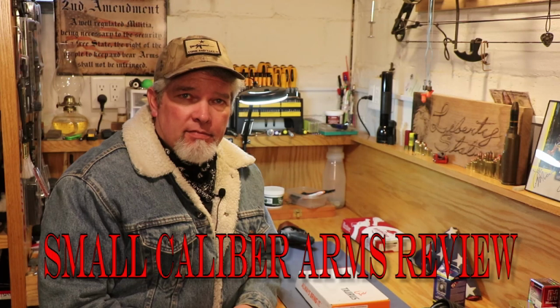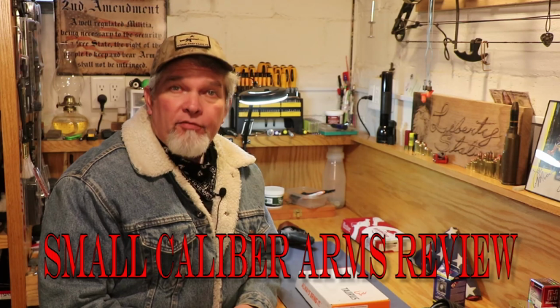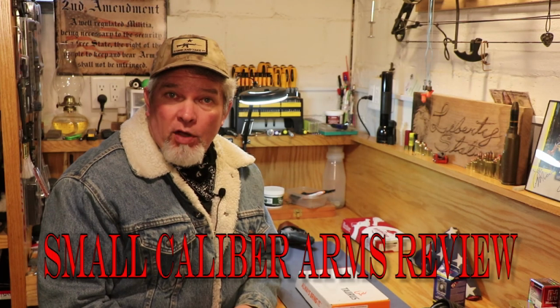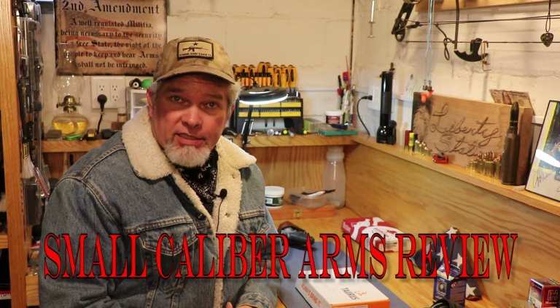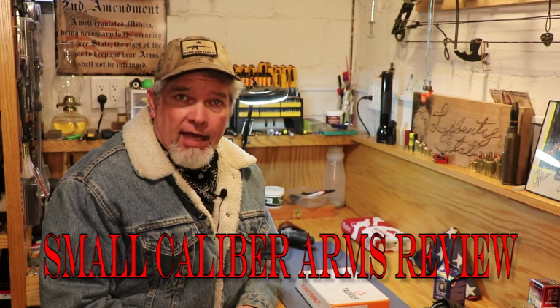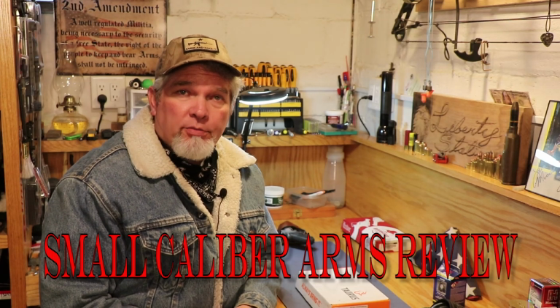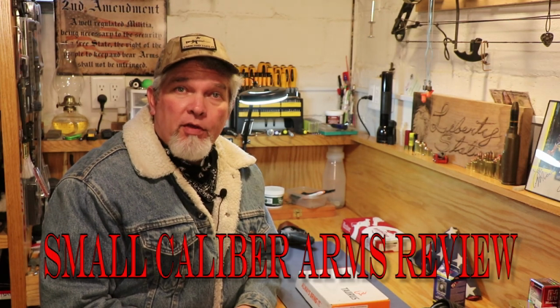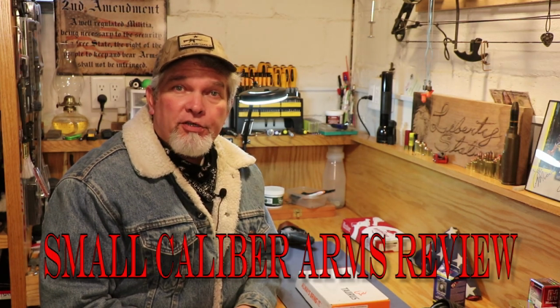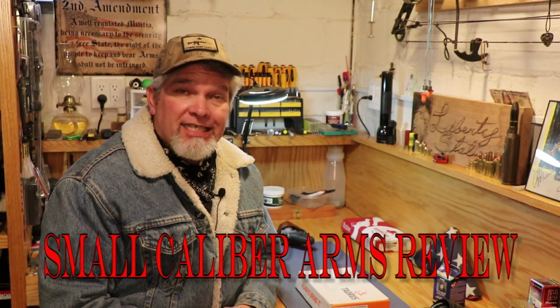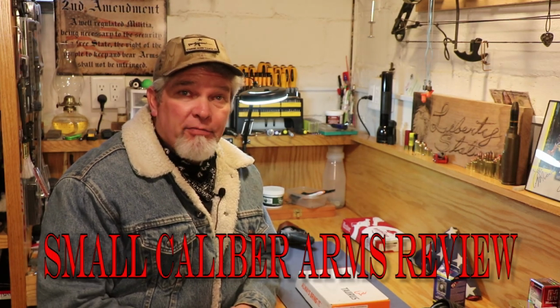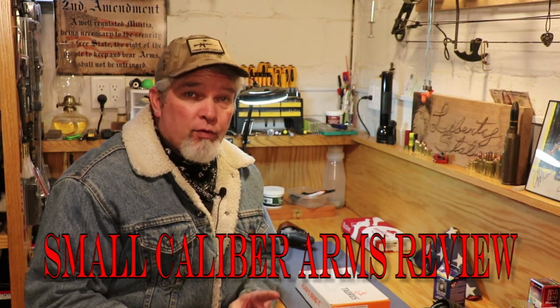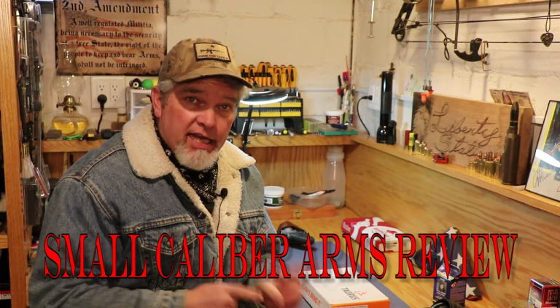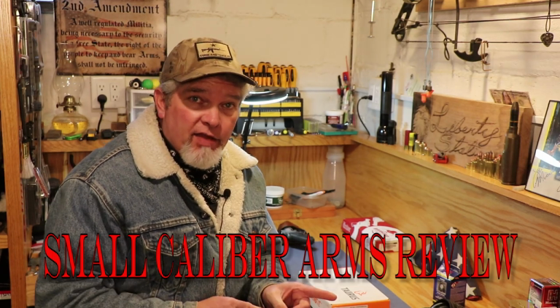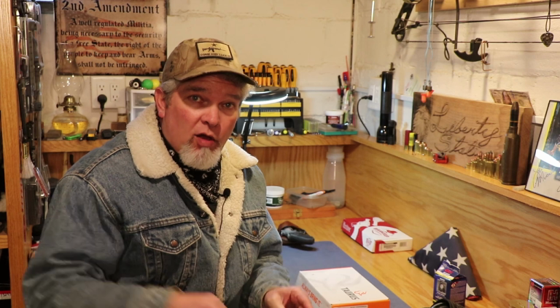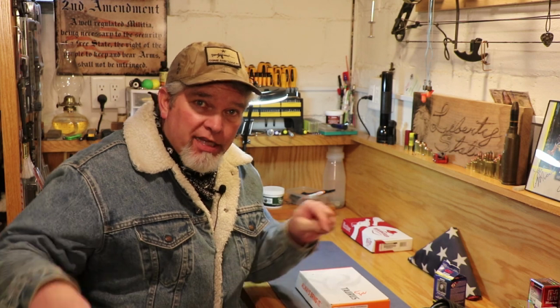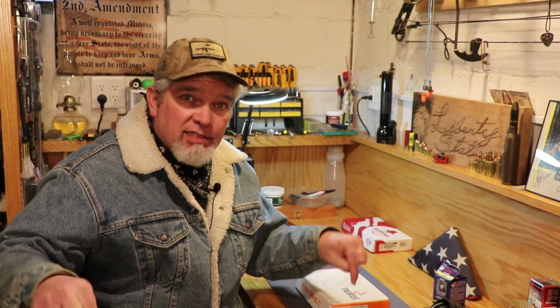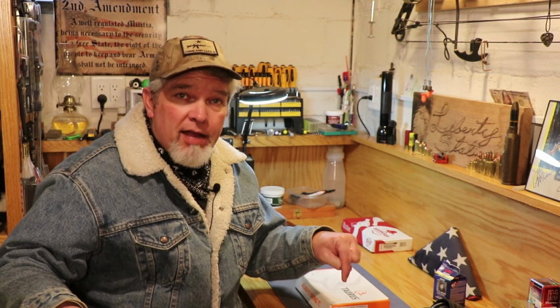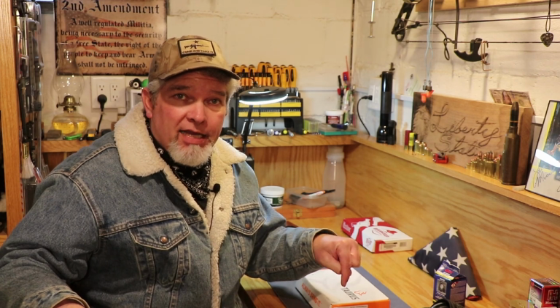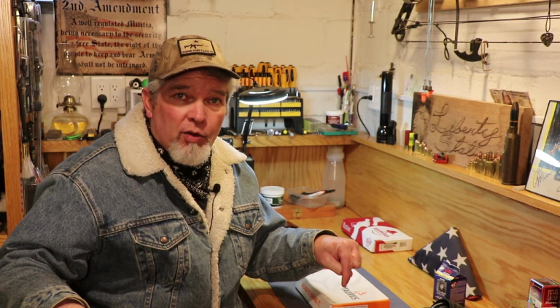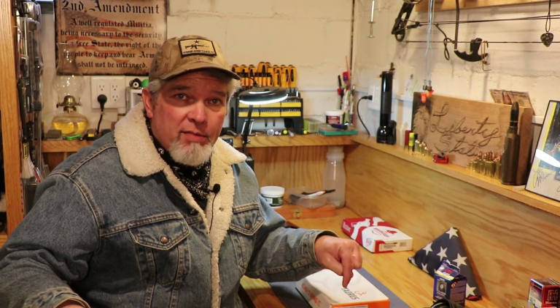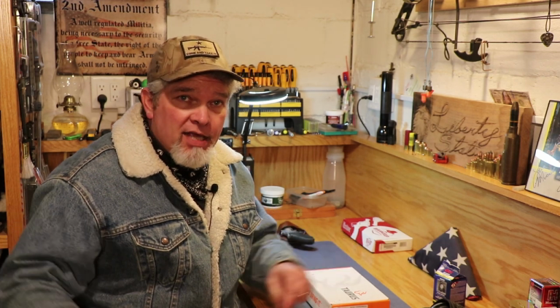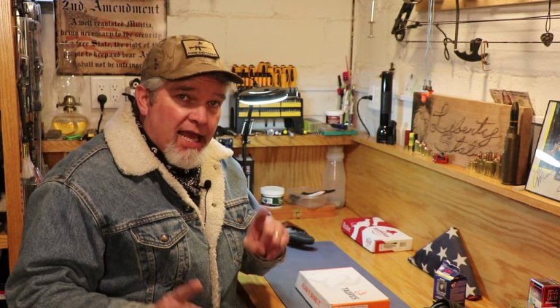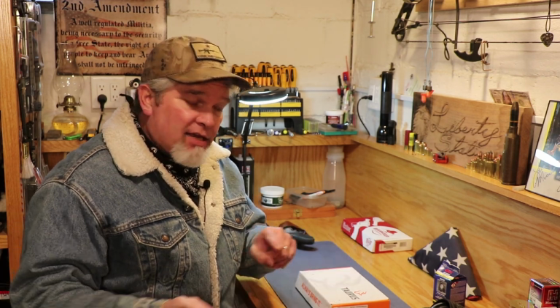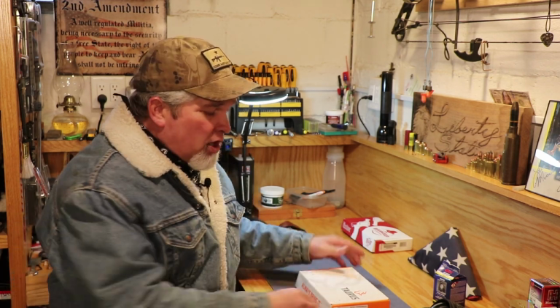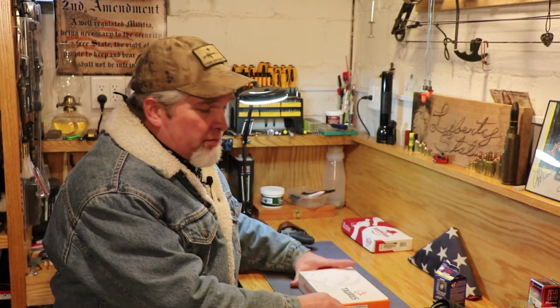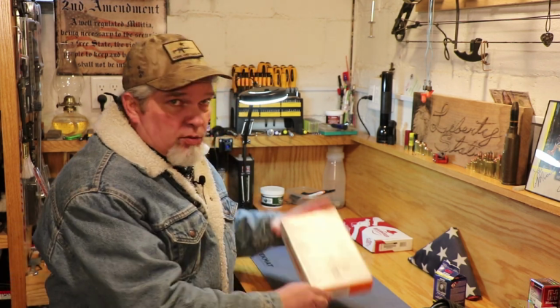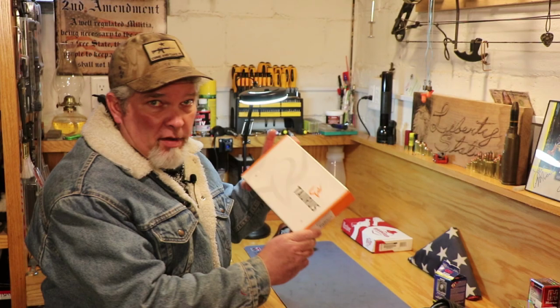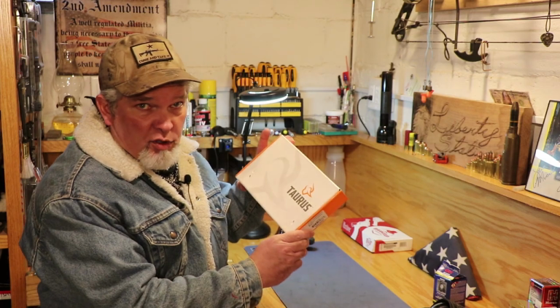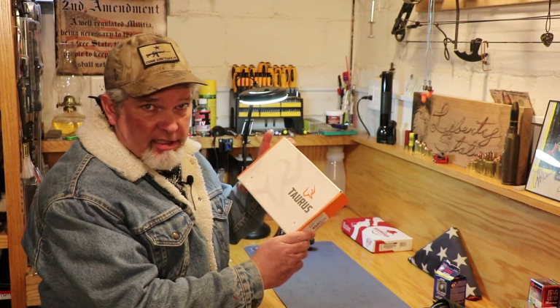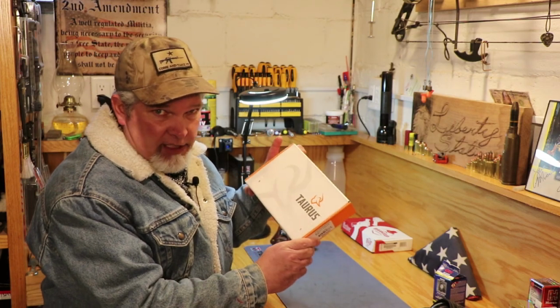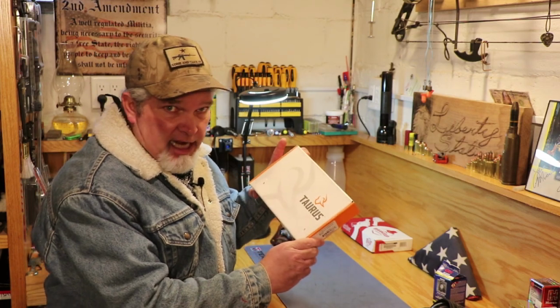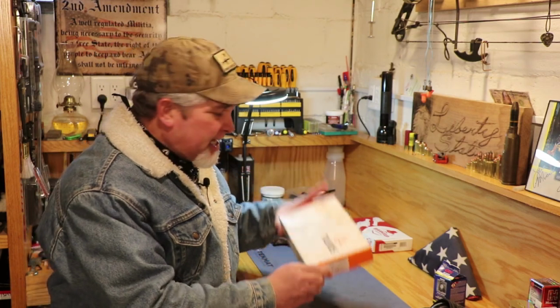Hi everybody, welcome back to Small Caliber Arms Review. I'm Richard and today before we get into the video I want you to hit that subscribe button down below and help me out. We're going to open up this cardboard box from Taurus and see what's inside.